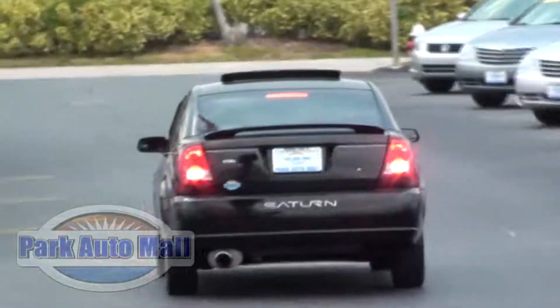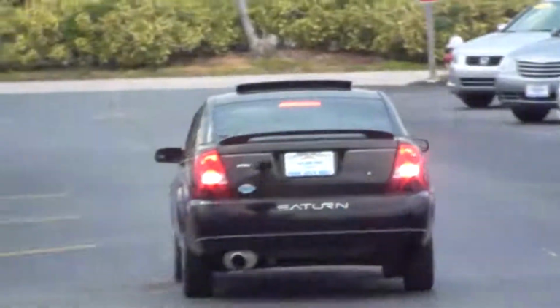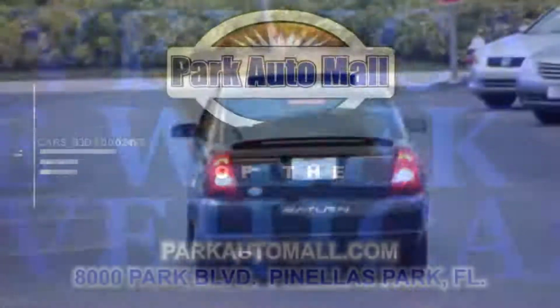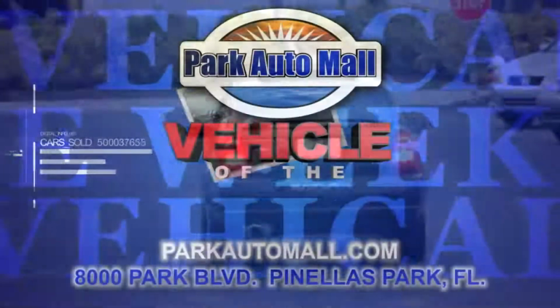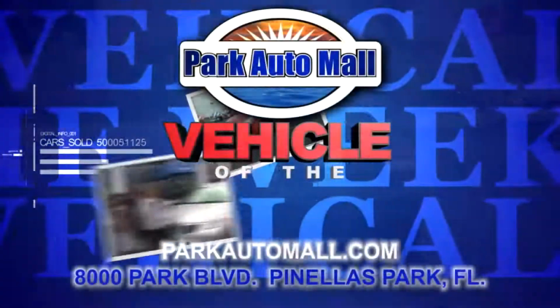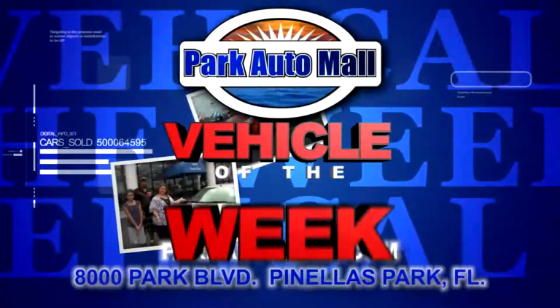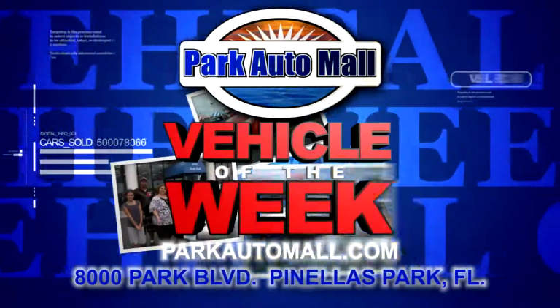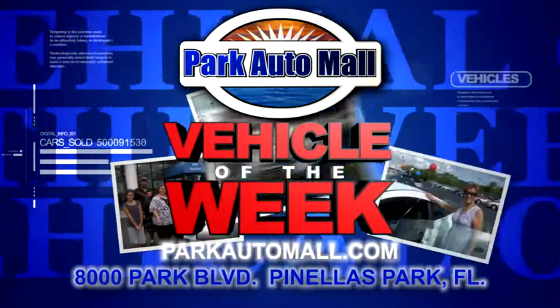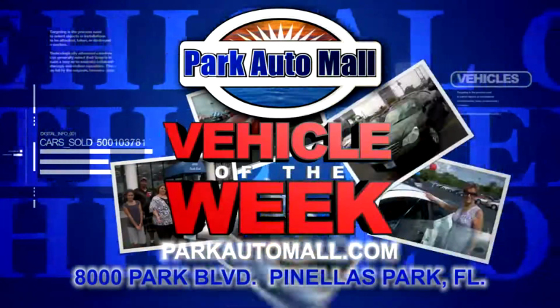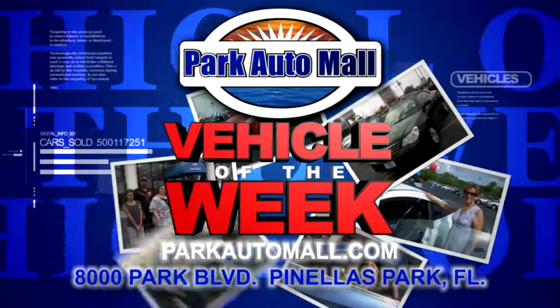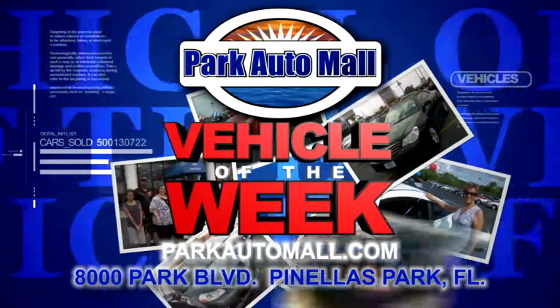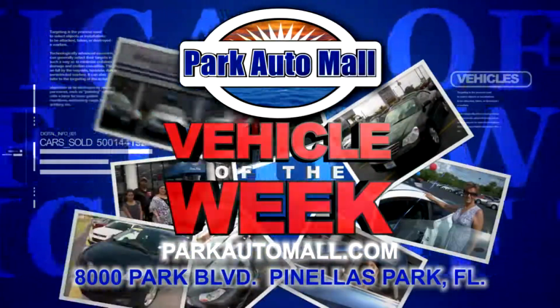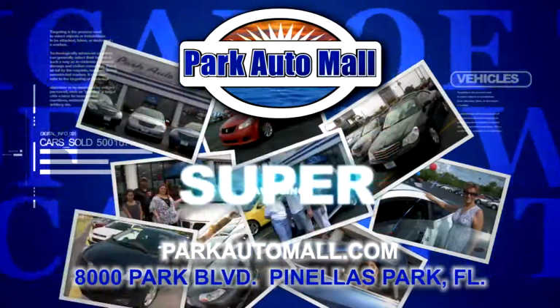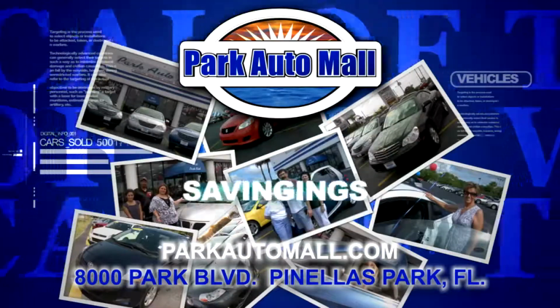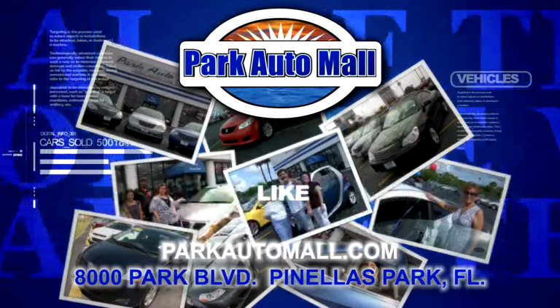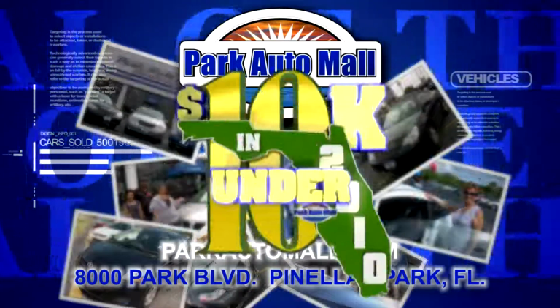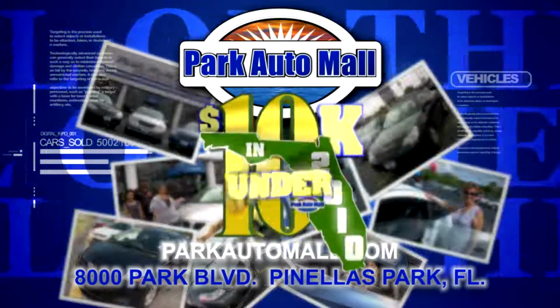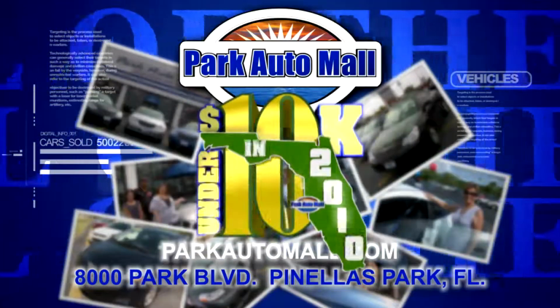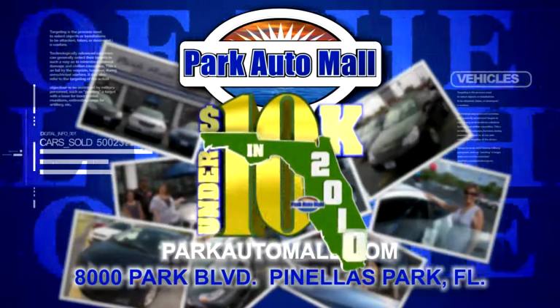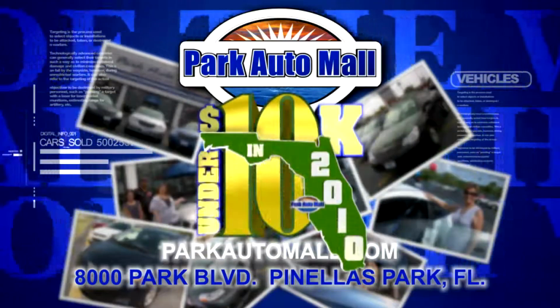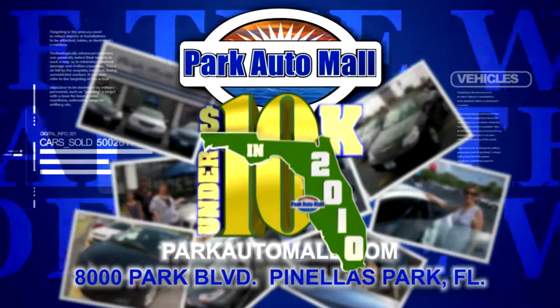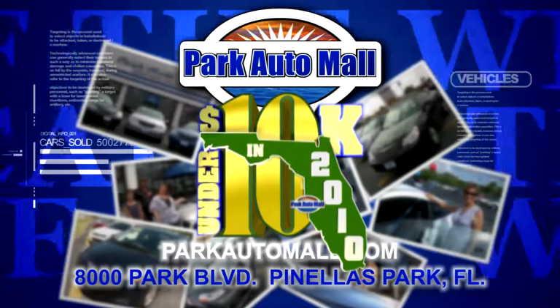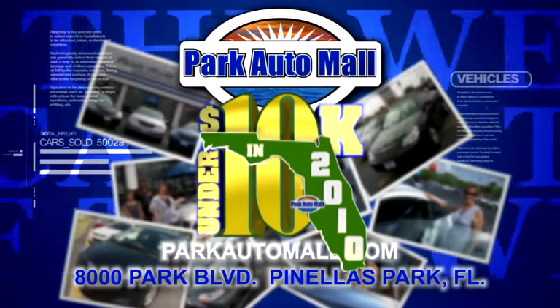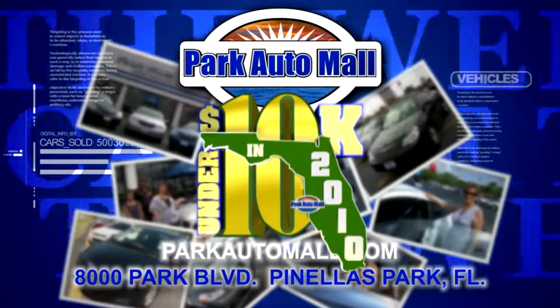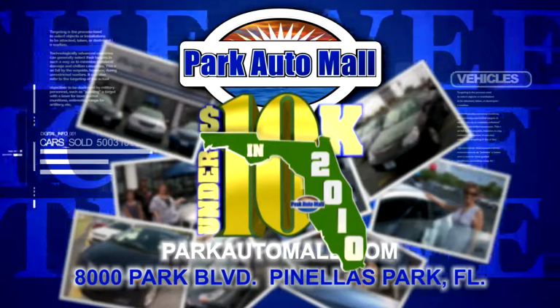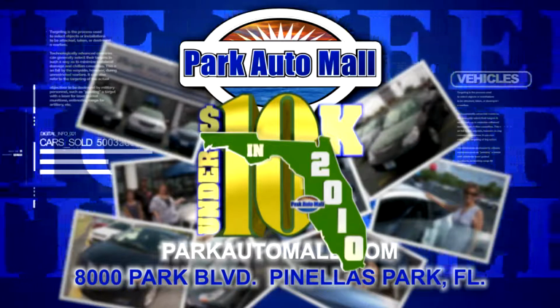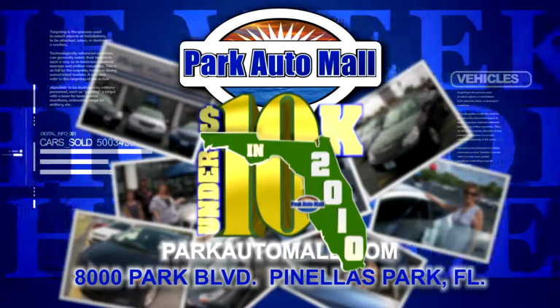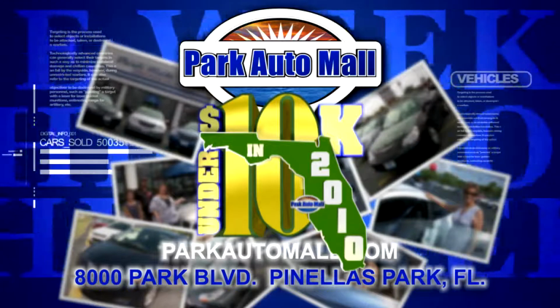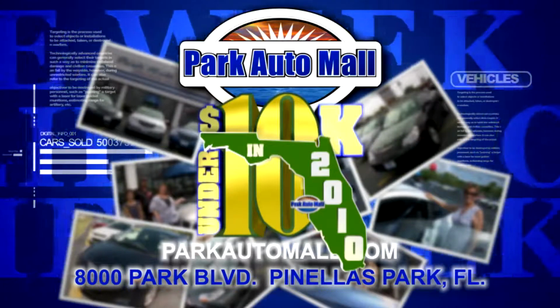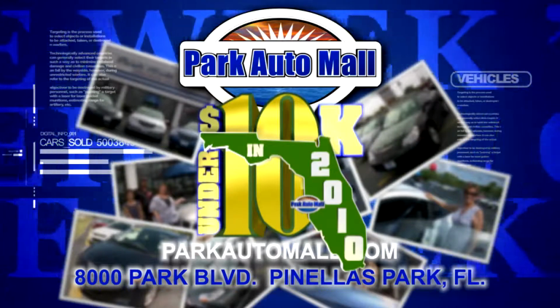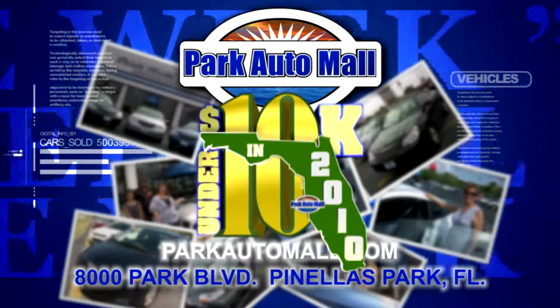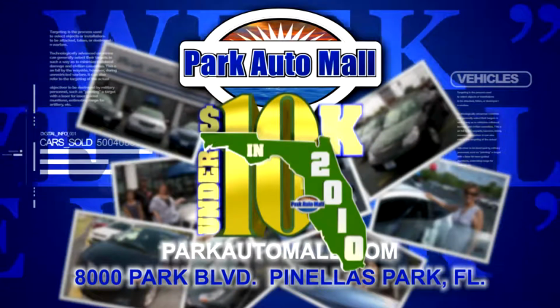Keep checking in at www.parkautomall.com for more vehicles of the week and for super savings like Under 10 in 2010, where maybe your dream ride is under 10 grand with warranty.